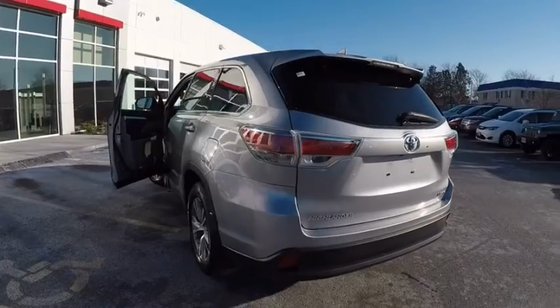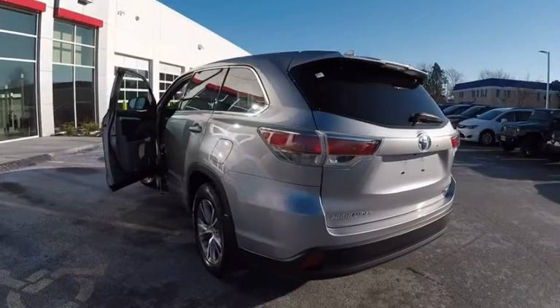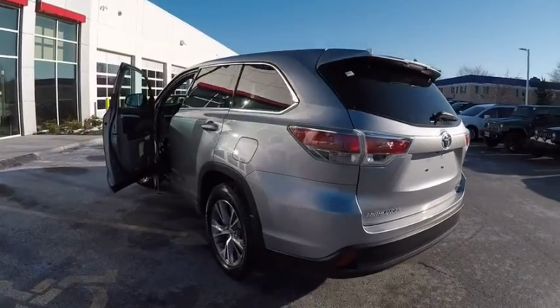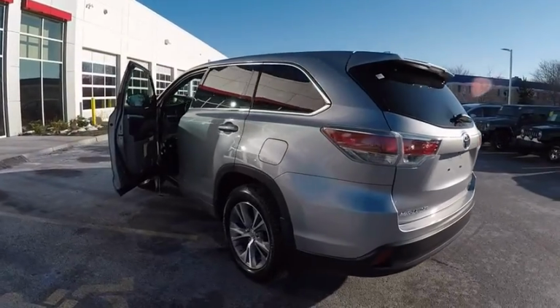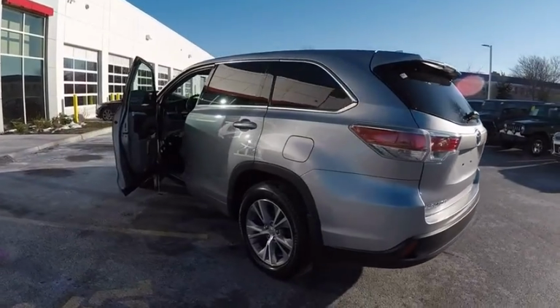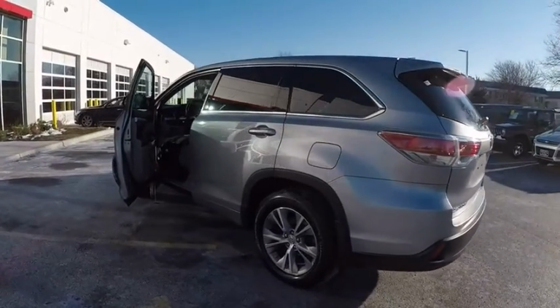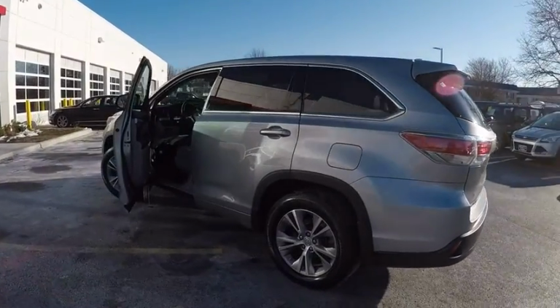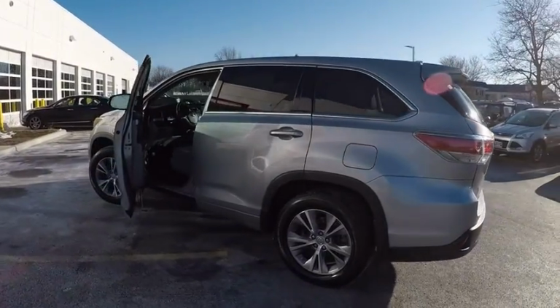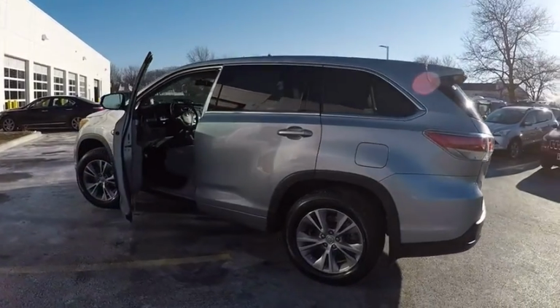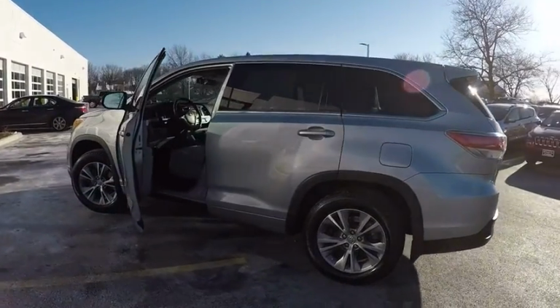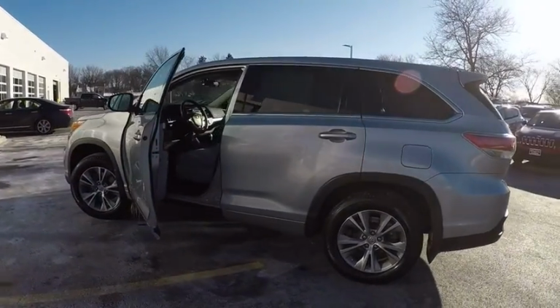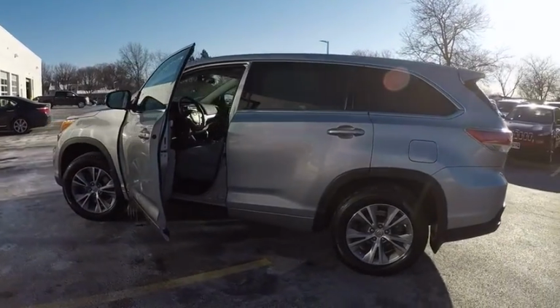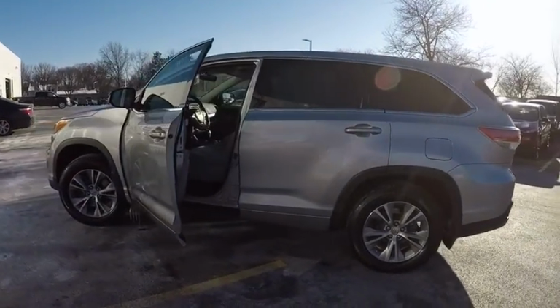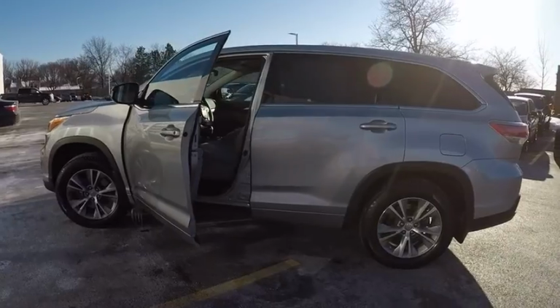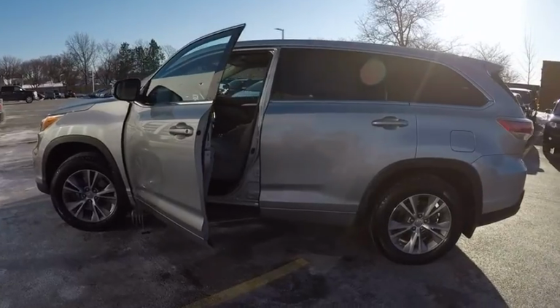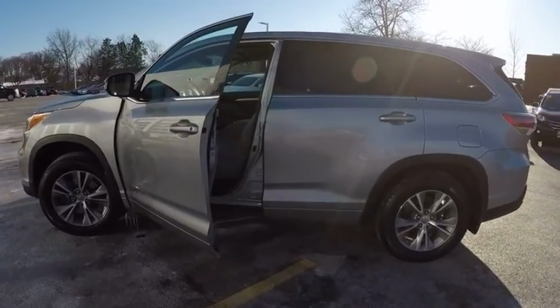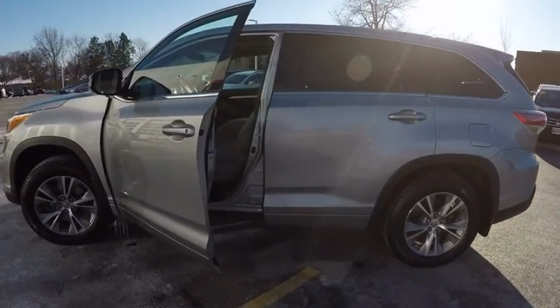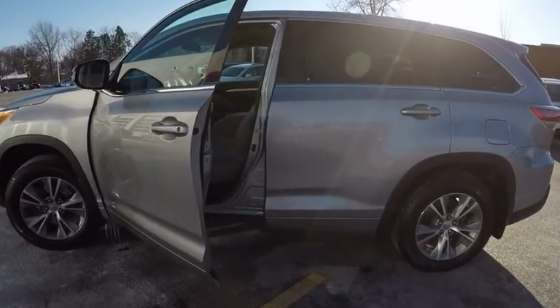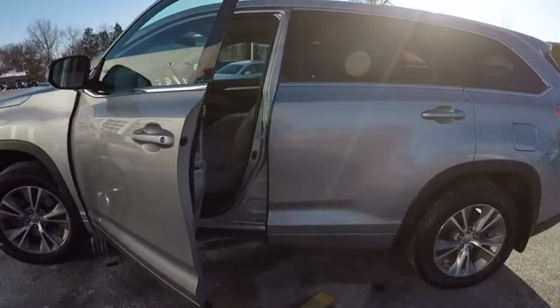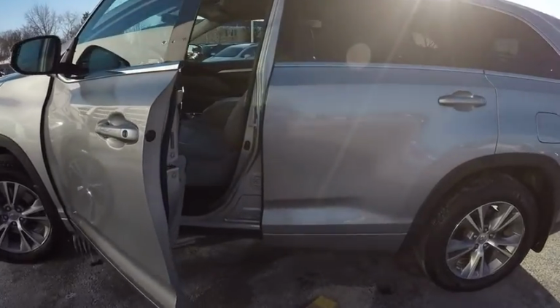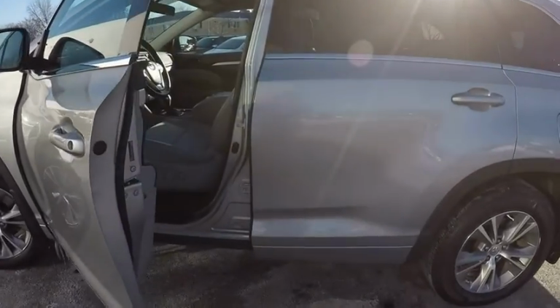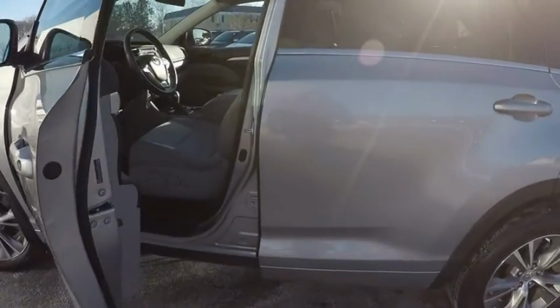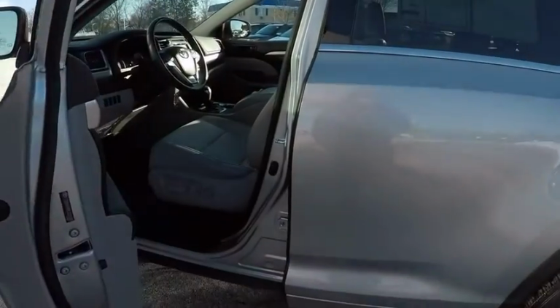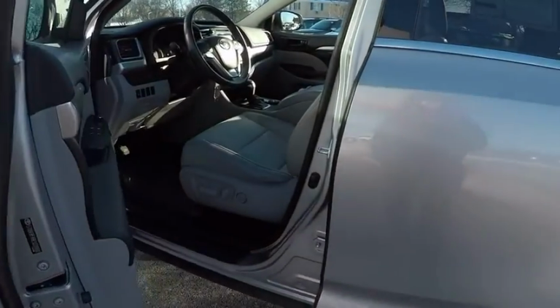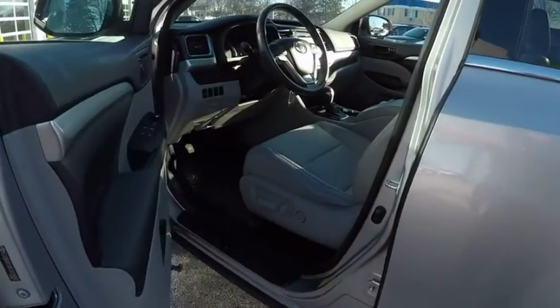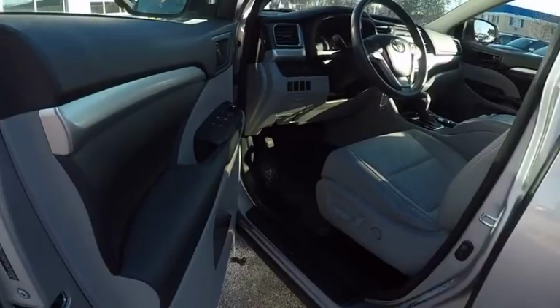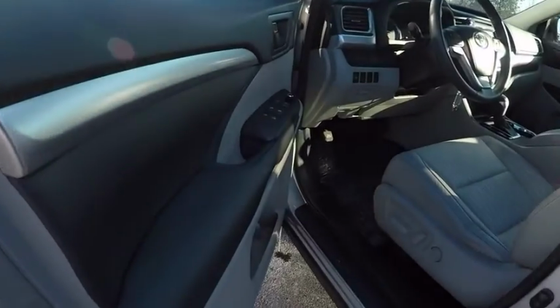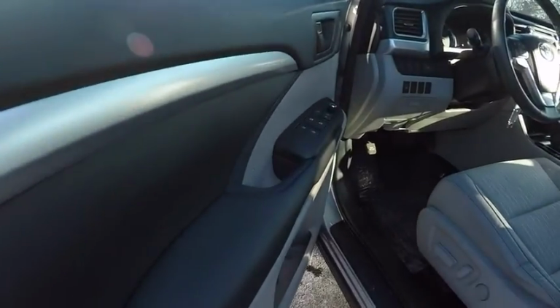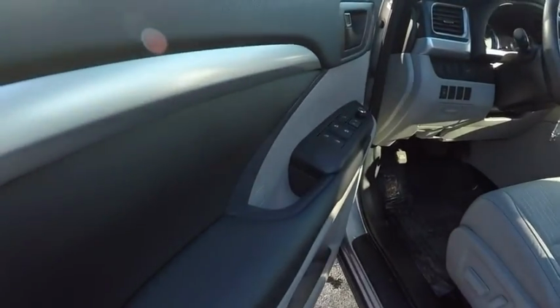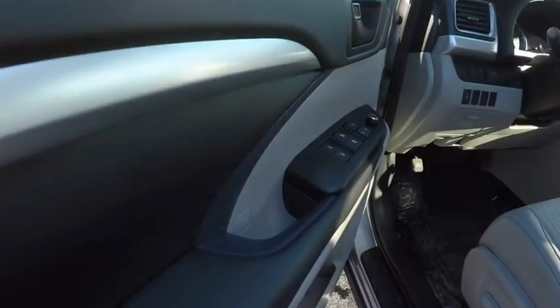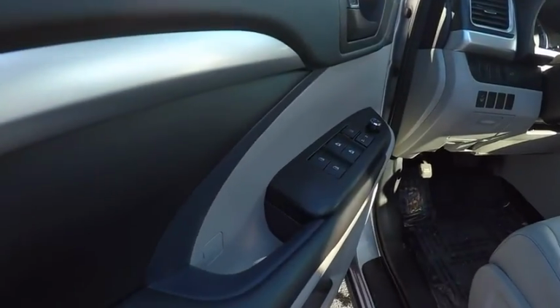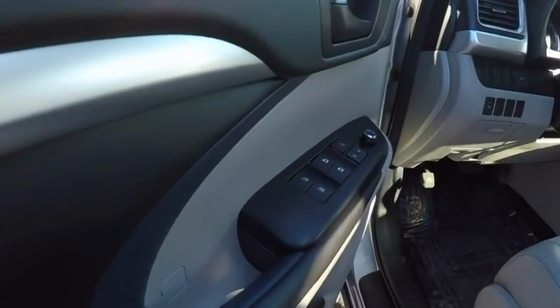Here are some of this vehicle's great options: stability control, traction control, power steering, cruise control, child safety locks, clock, fog light, power brakes, trip odometer, power door locks.